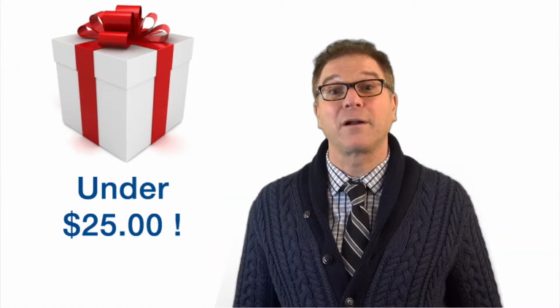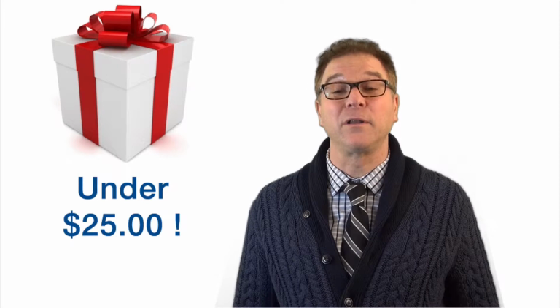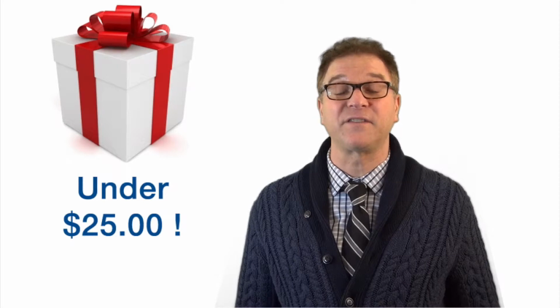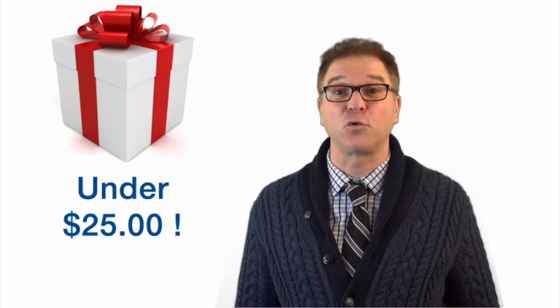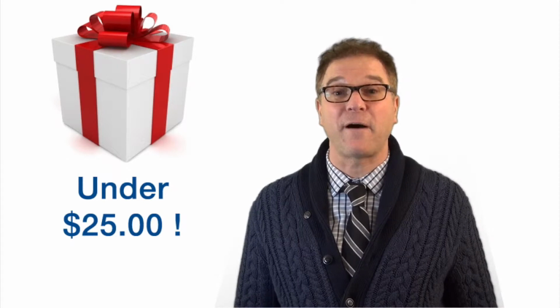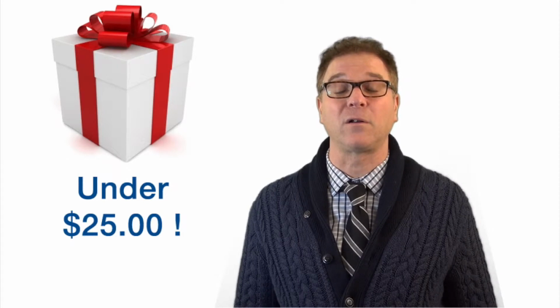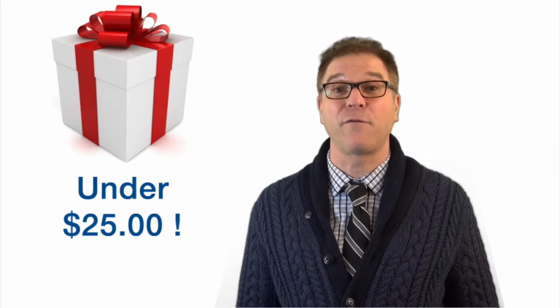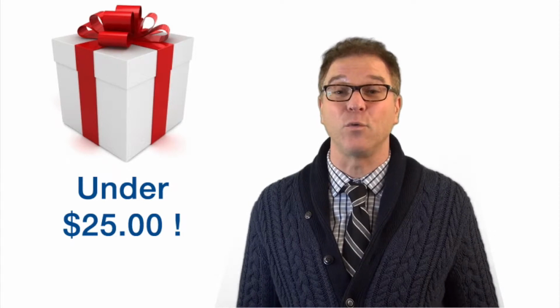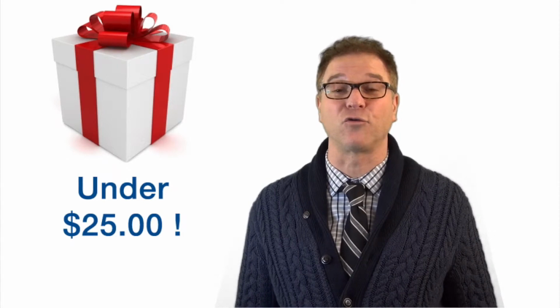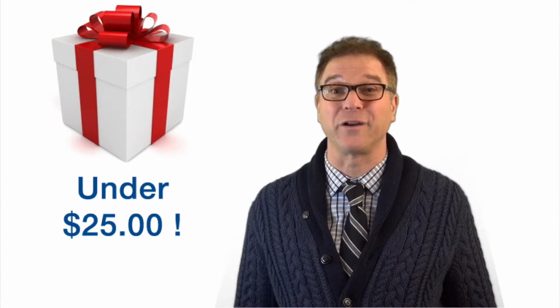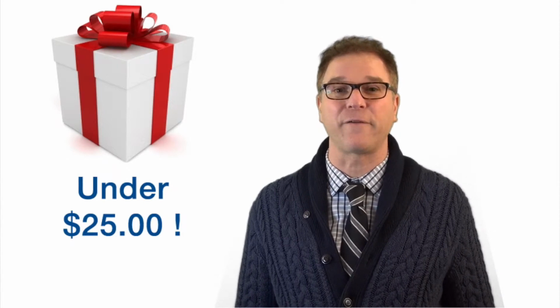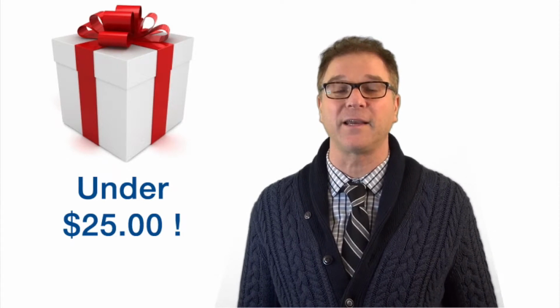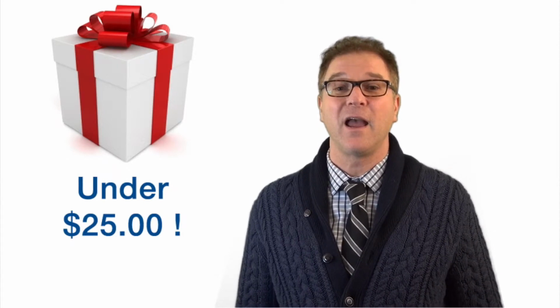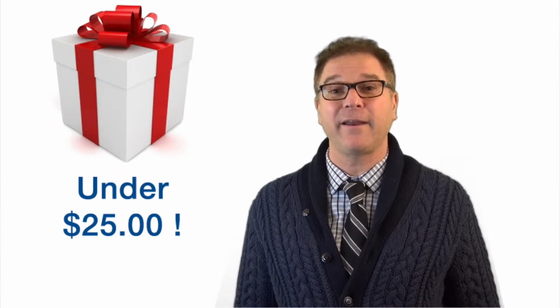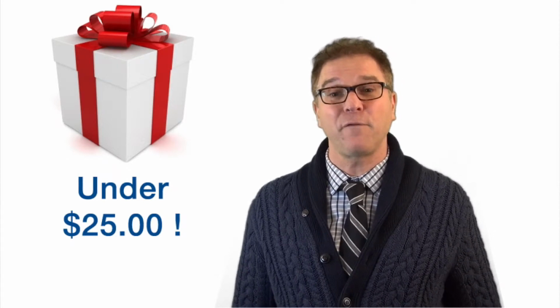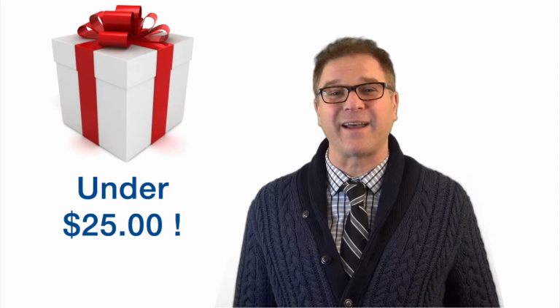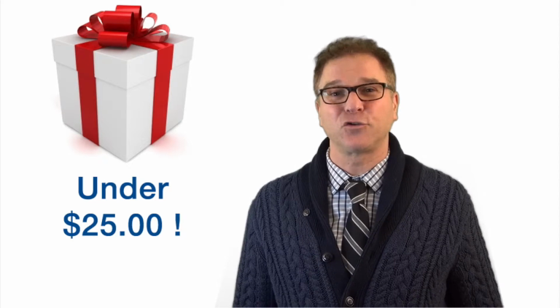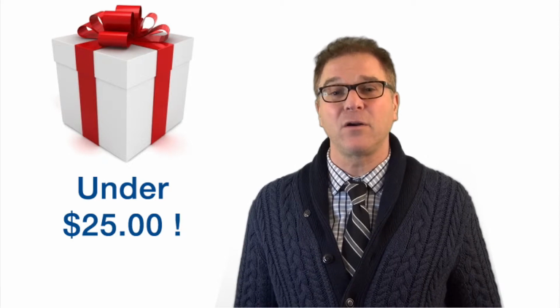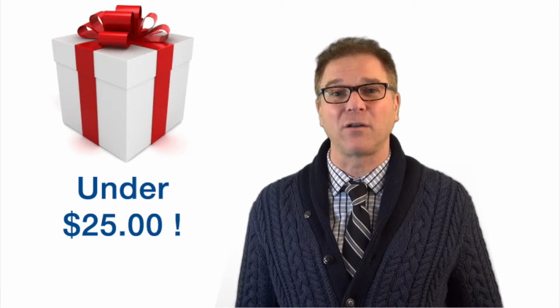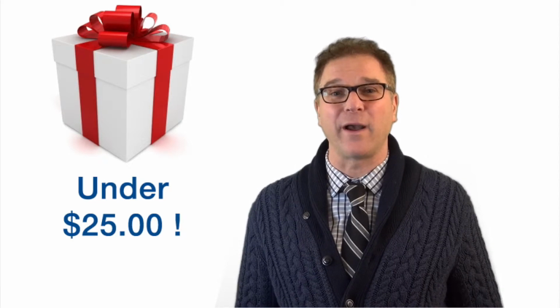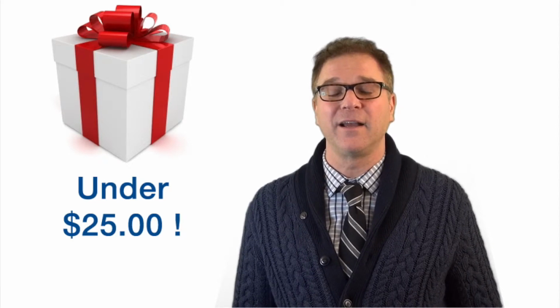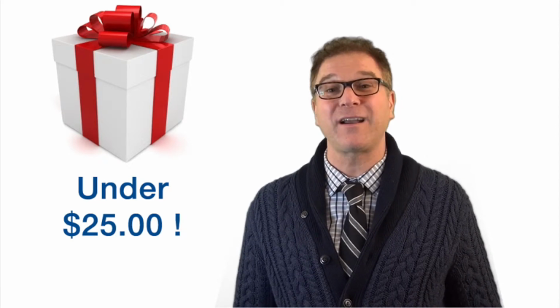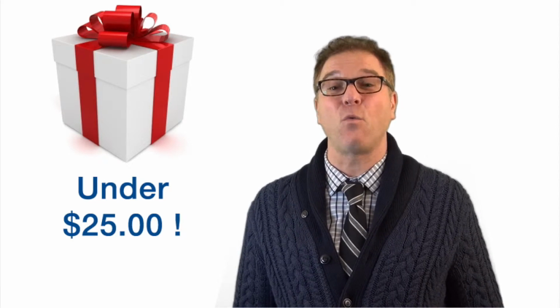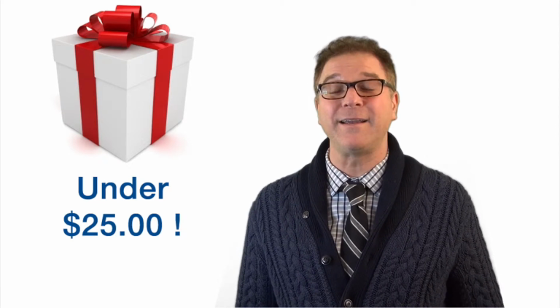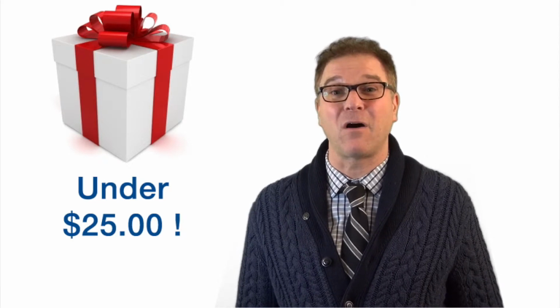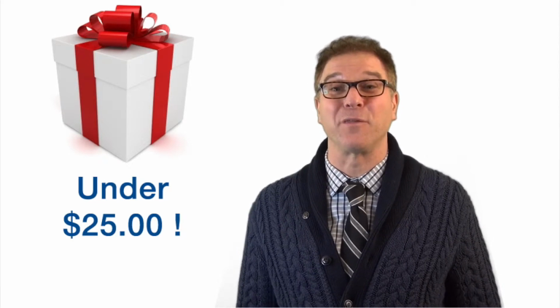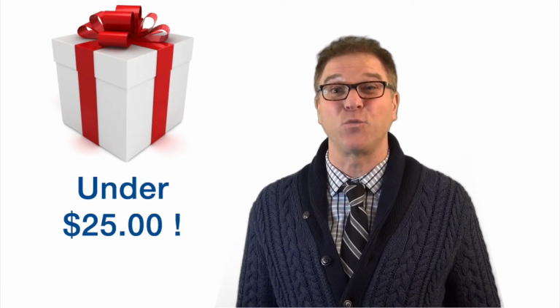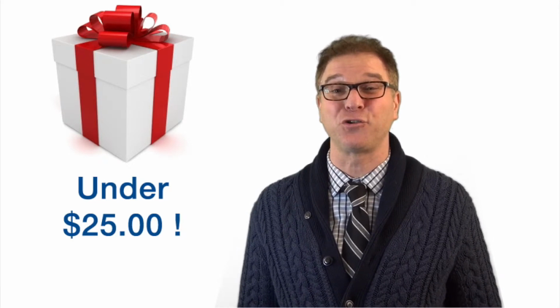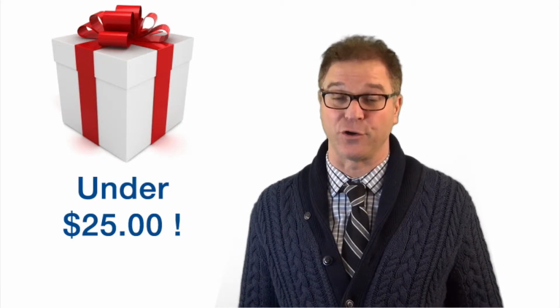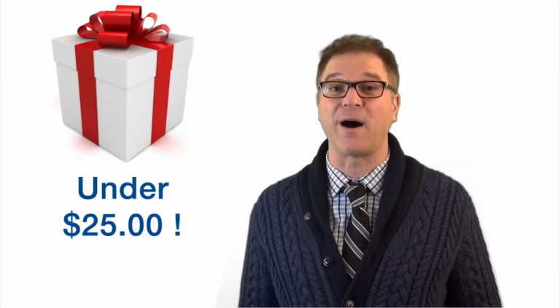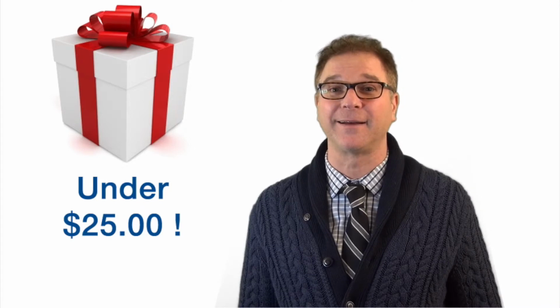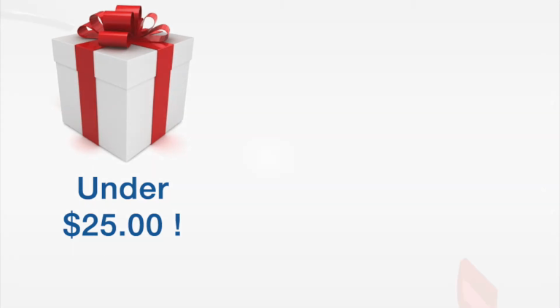Those were a couple of gifts under $25 for the winter driver in your family. And don't forget, training goes a long way — check out yd.com for the best winter driving insurance you can buy.